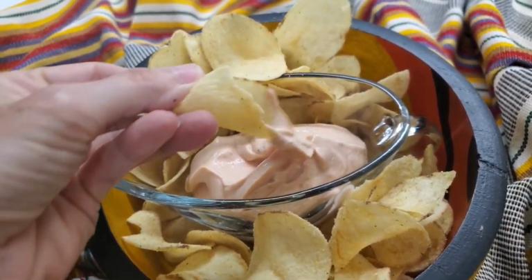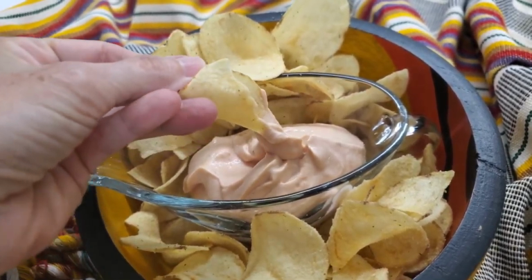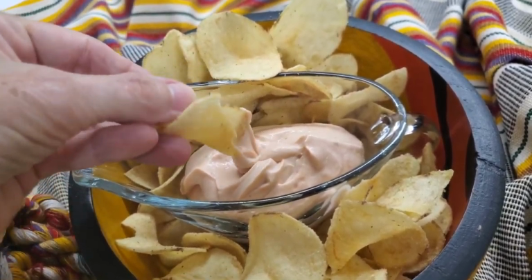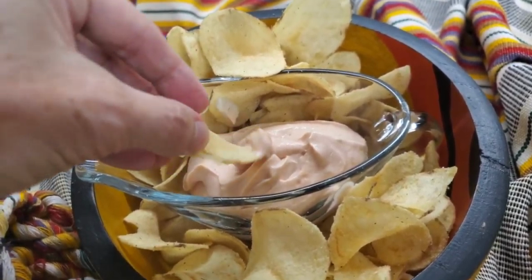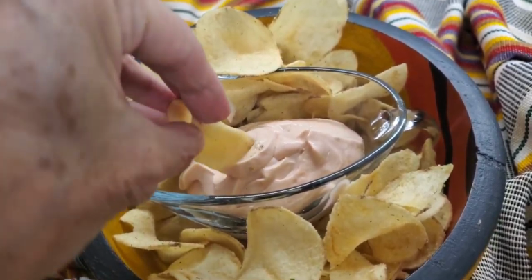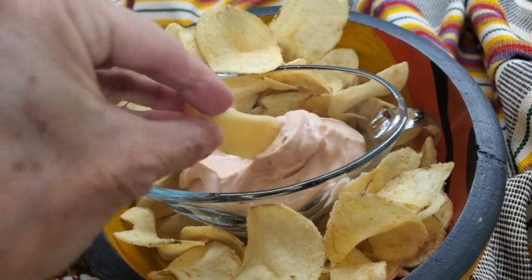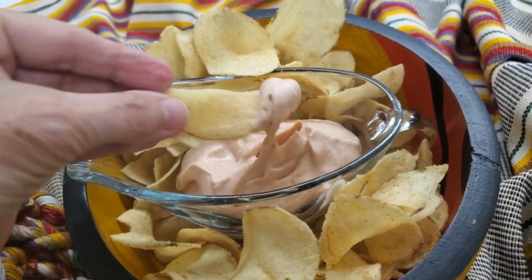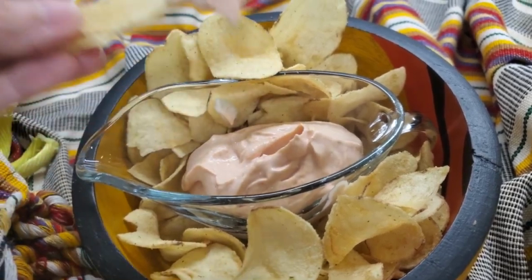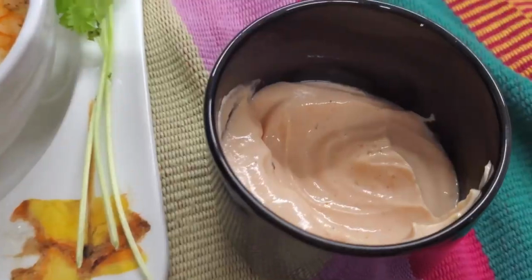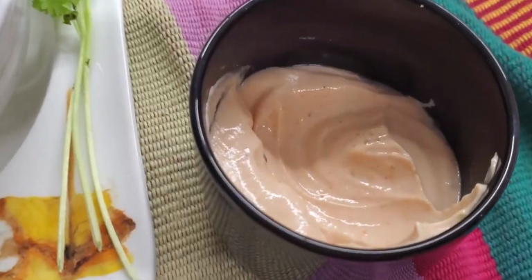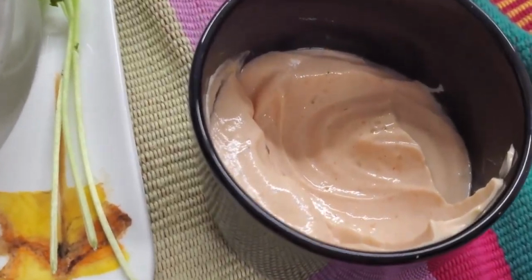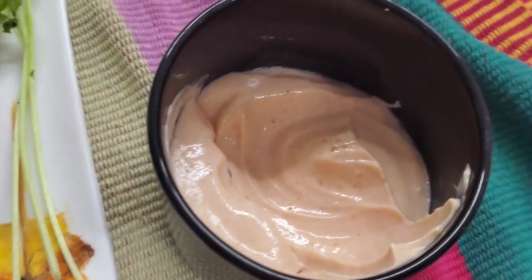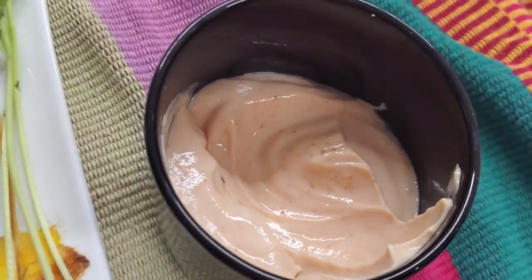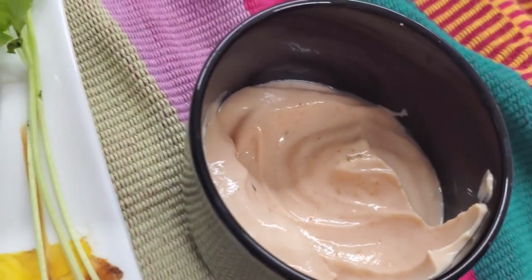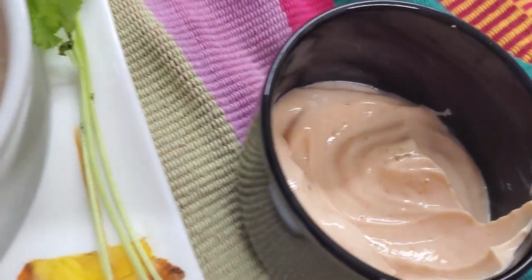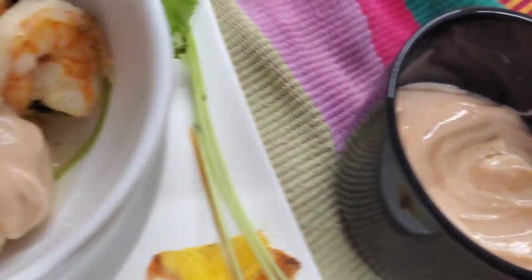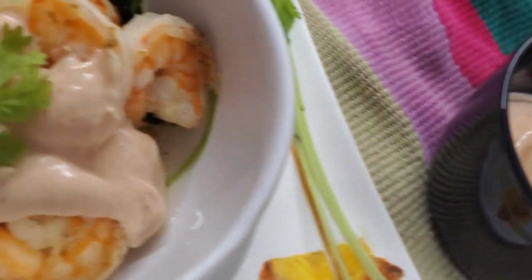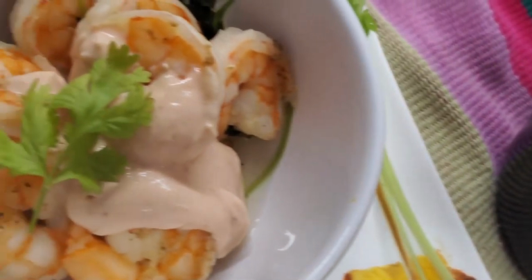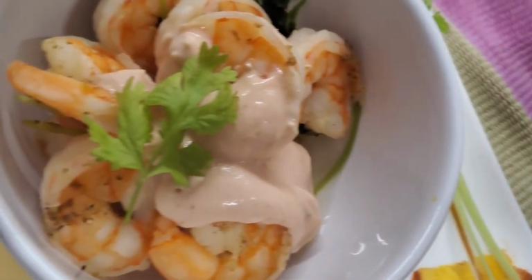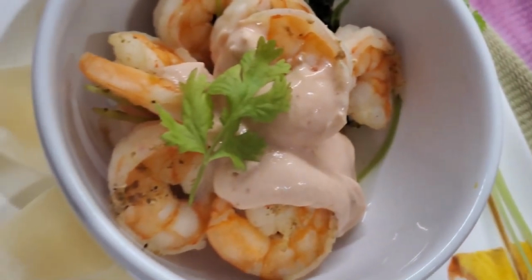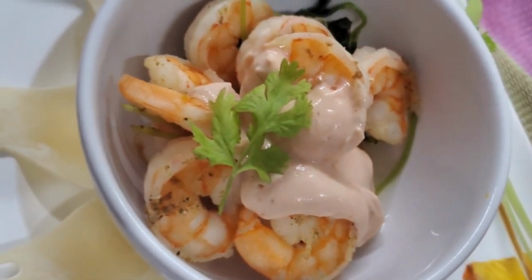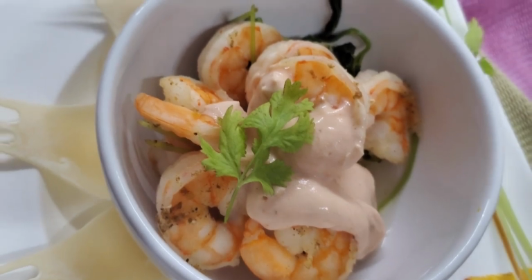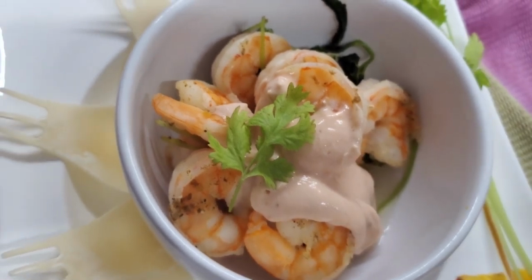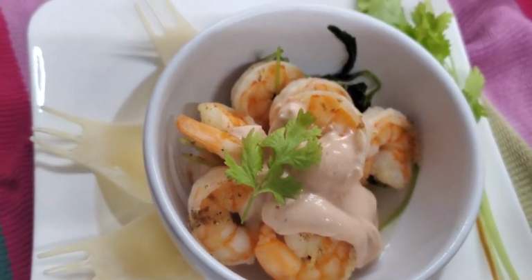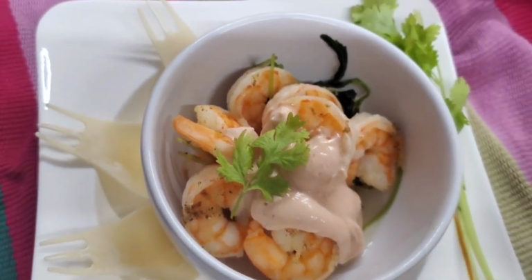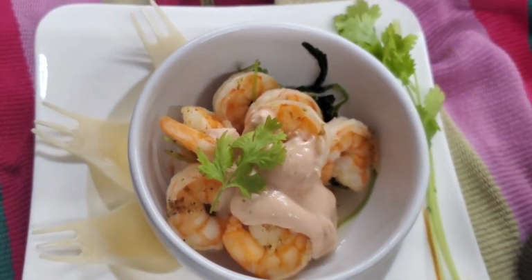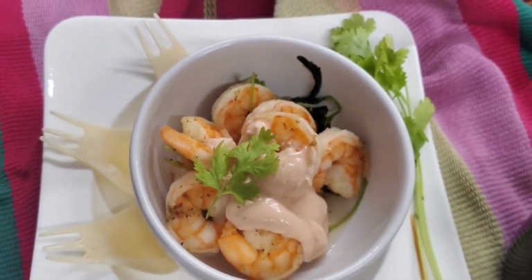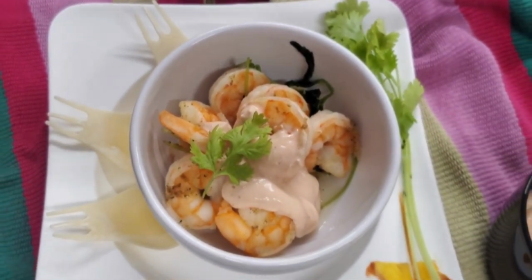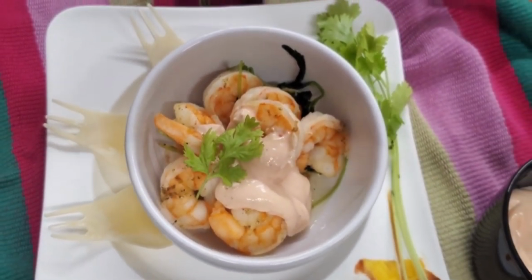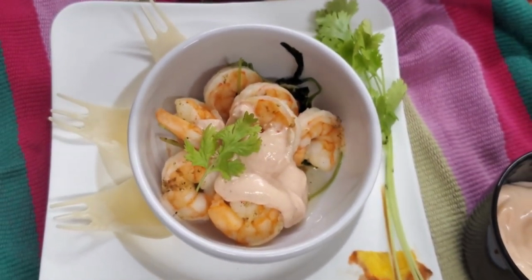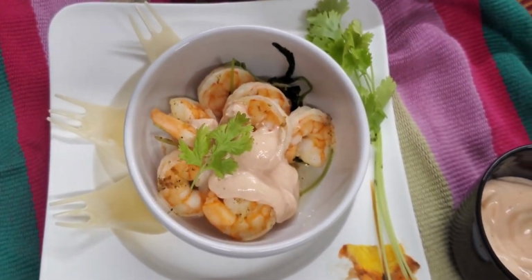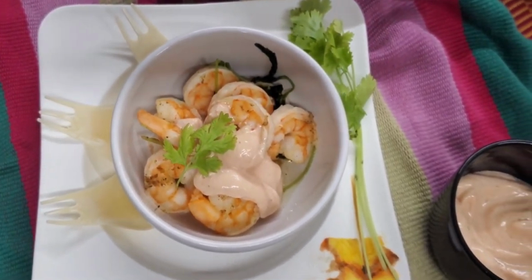Enjoy this high-protein, no-fat sauce — if your yogurt is no-fat — or low-fat if it's low-fat yogurt. And eat as much as you want.